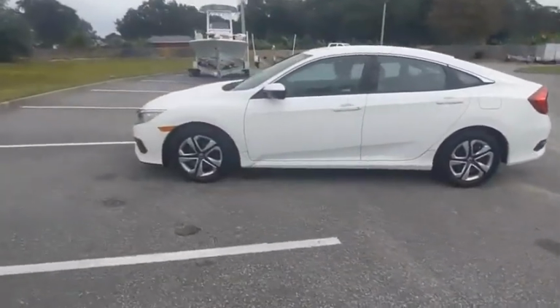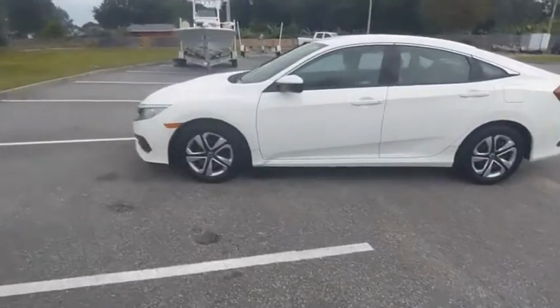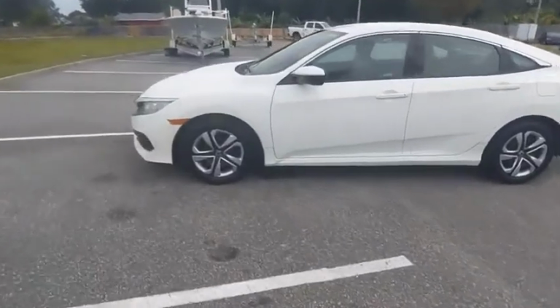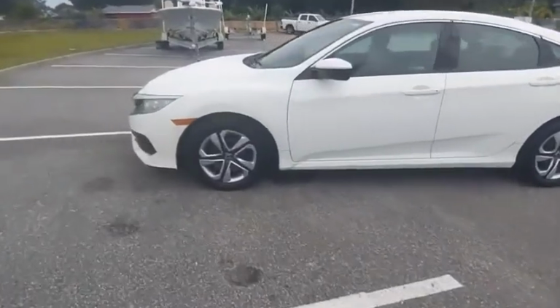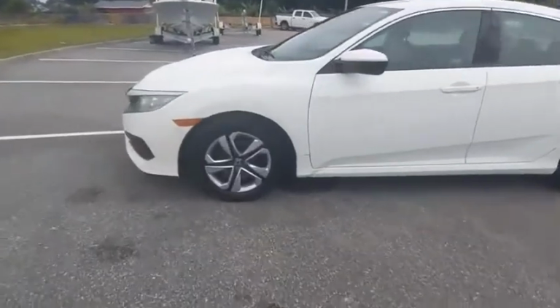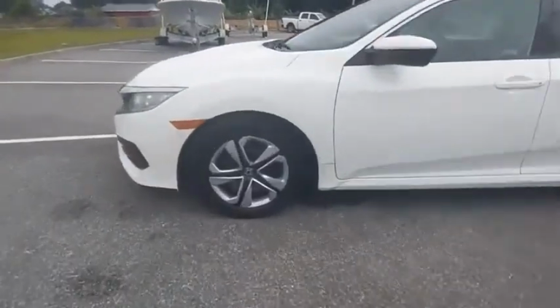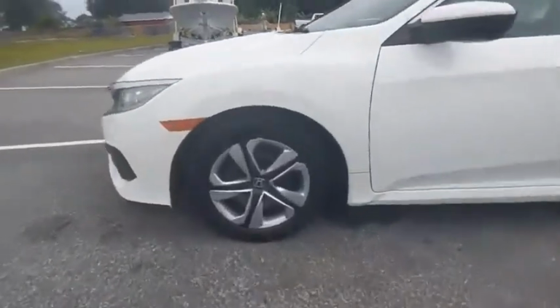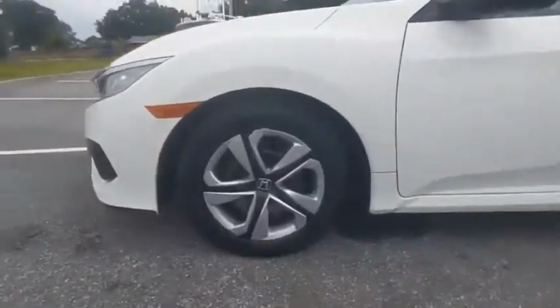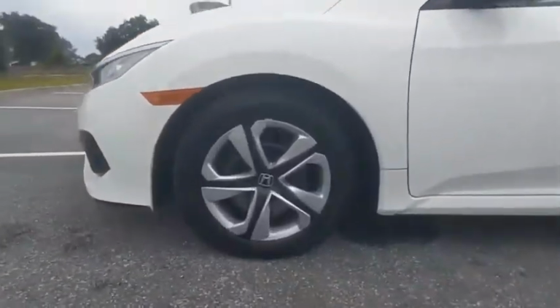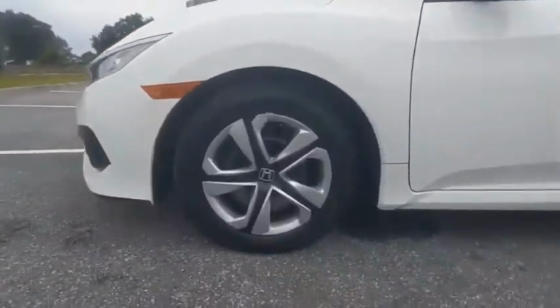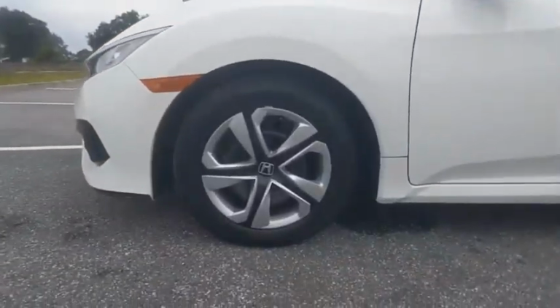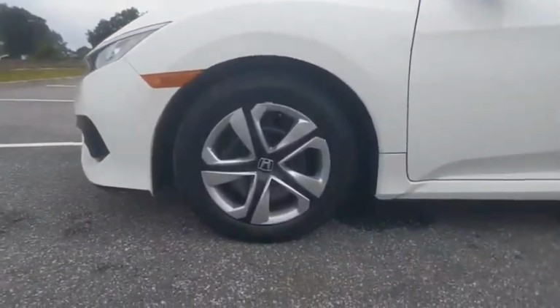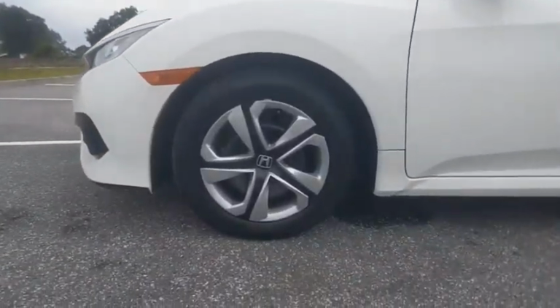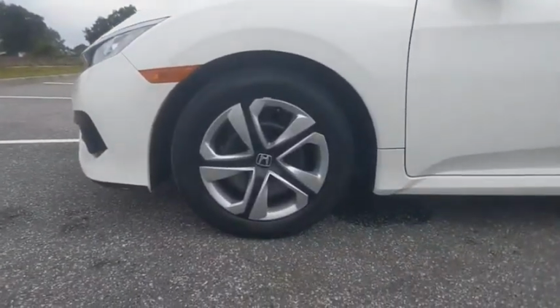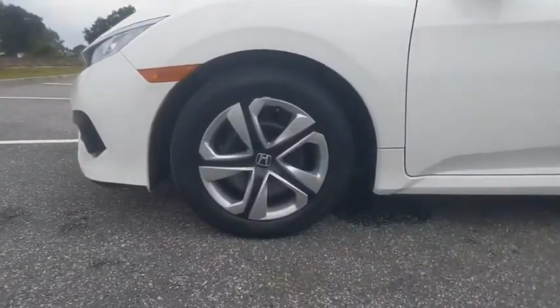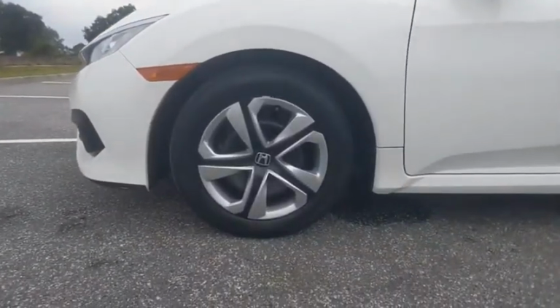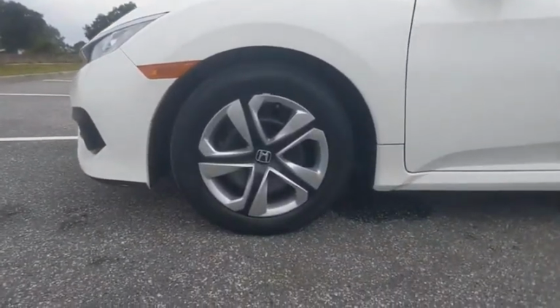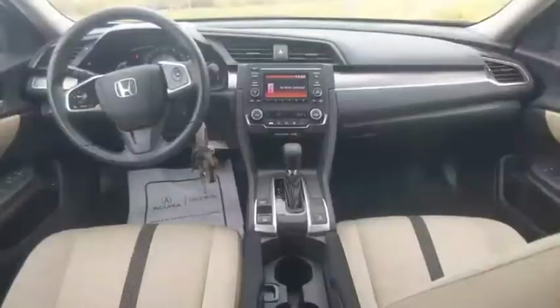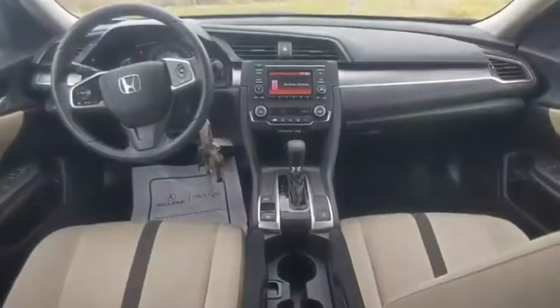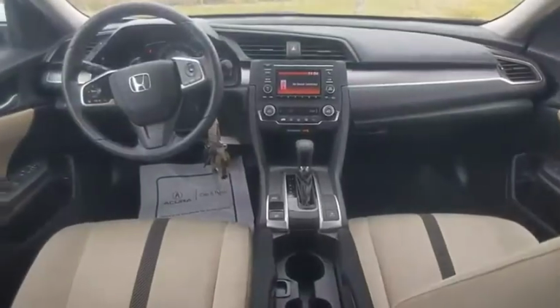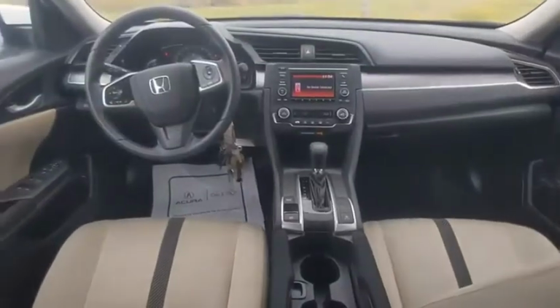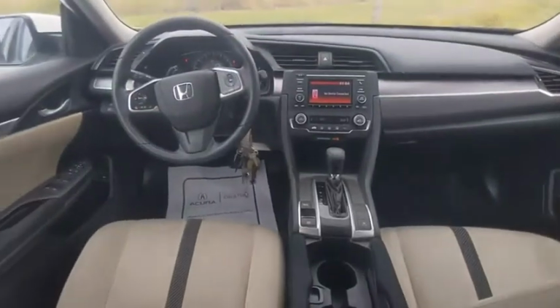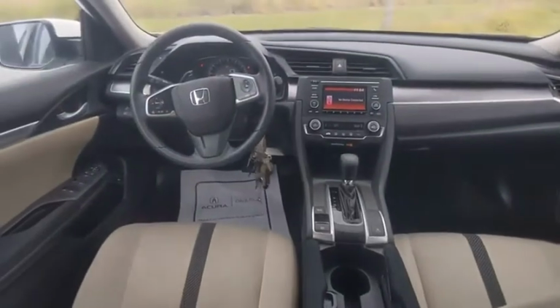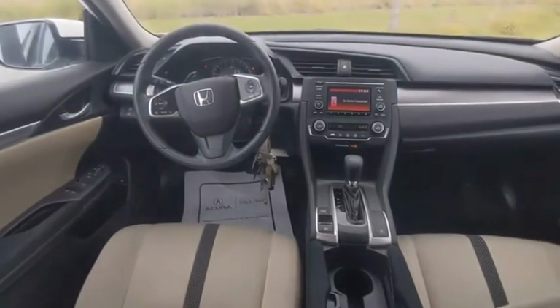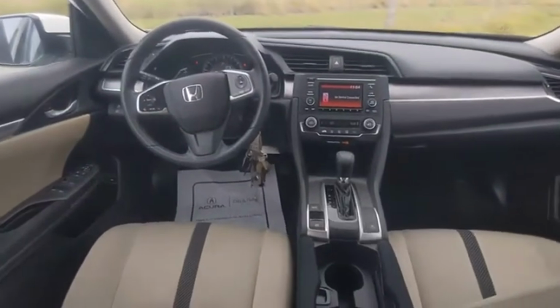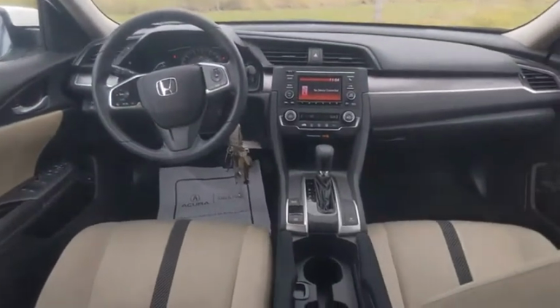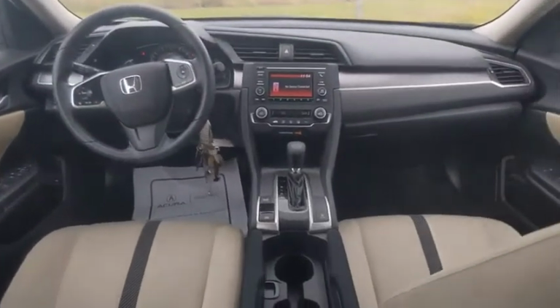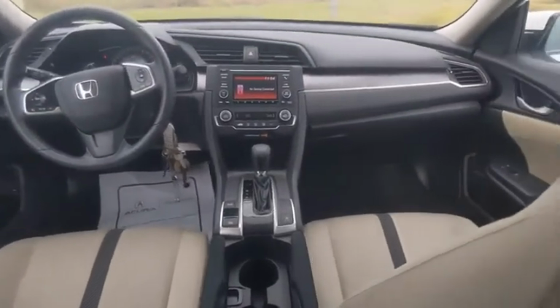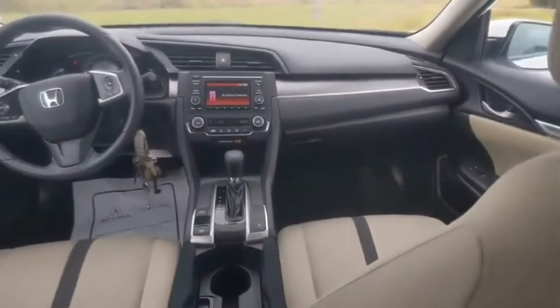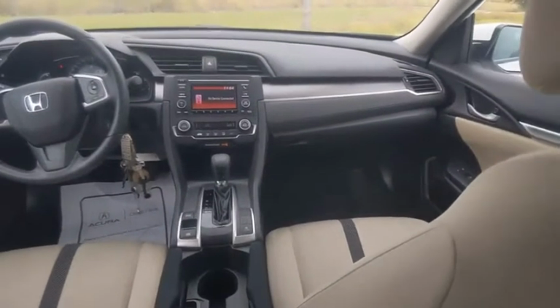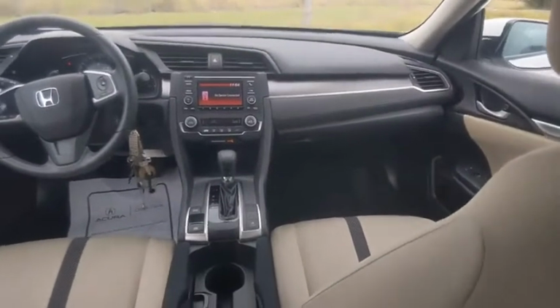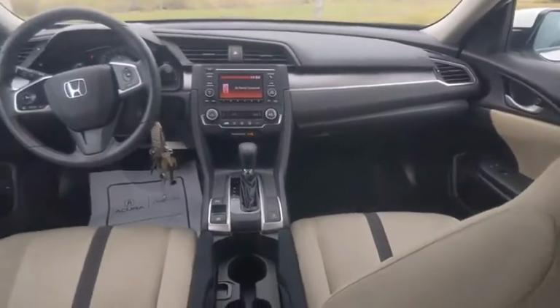Here are some of this vehicle's great options: tire pressure monitor, electronic stability control, brake assist, traction control, stability control, and daytime running lights.